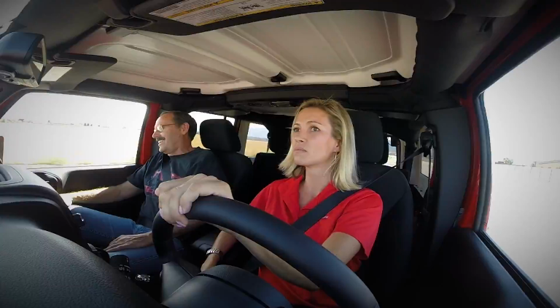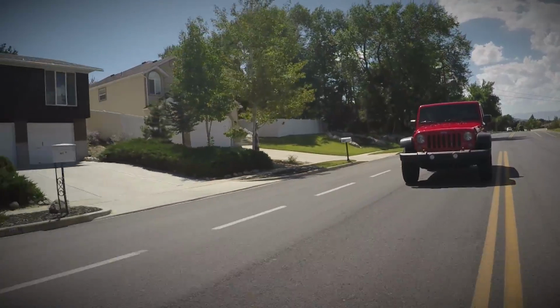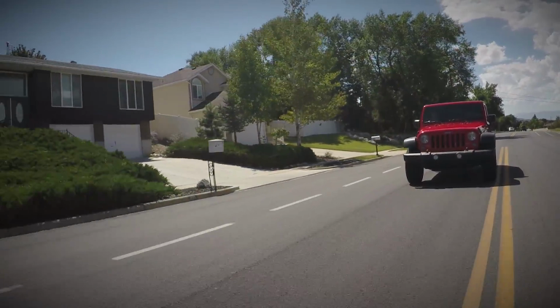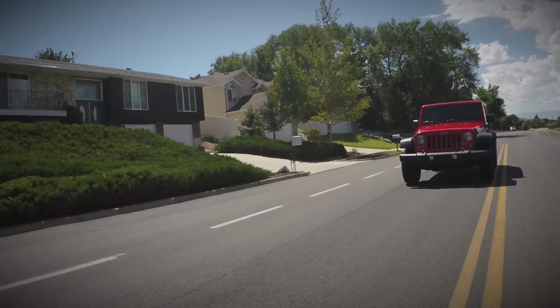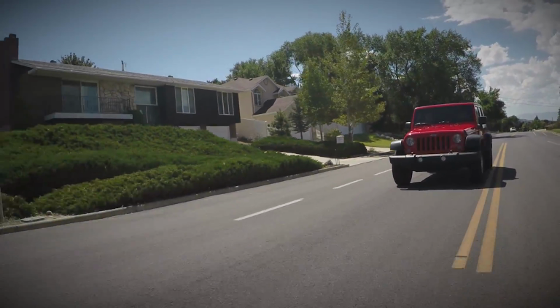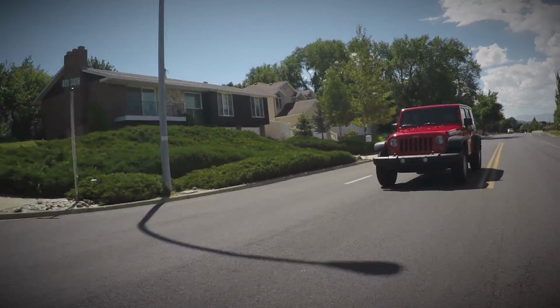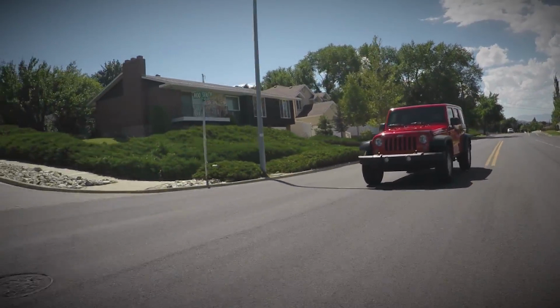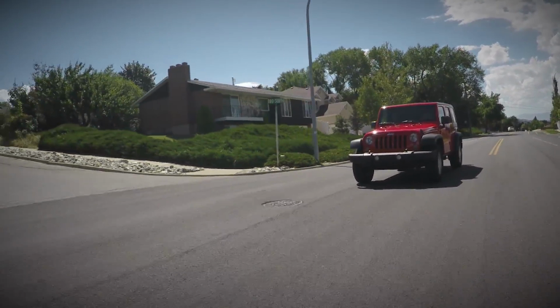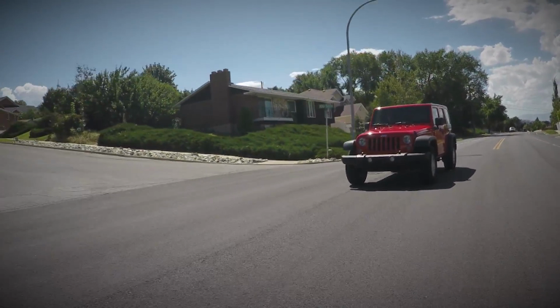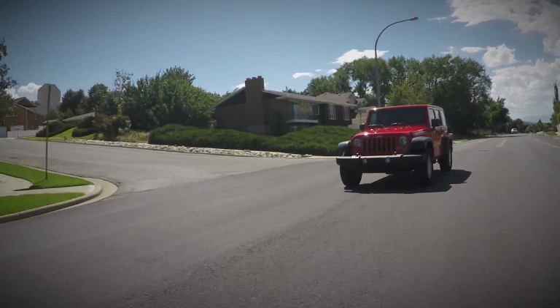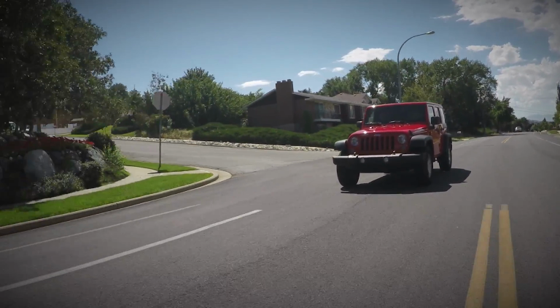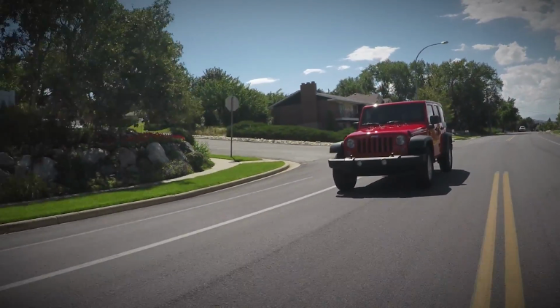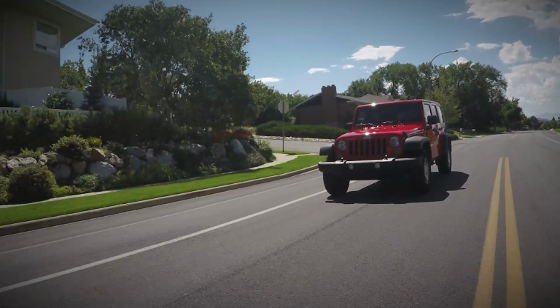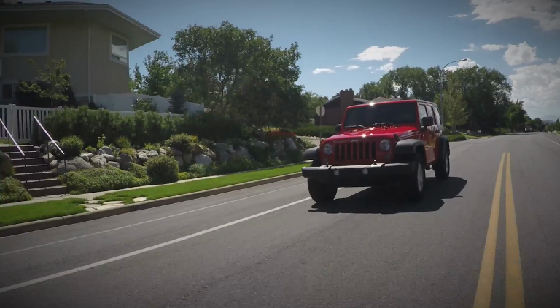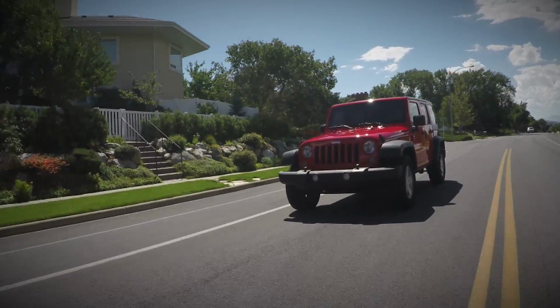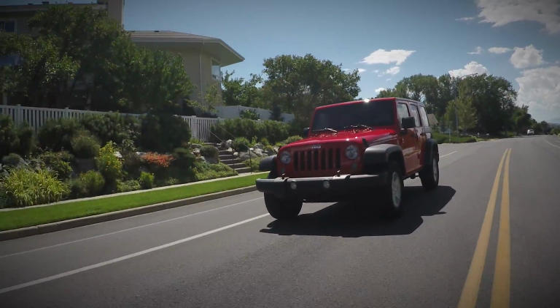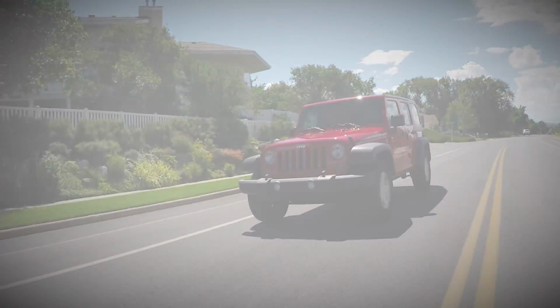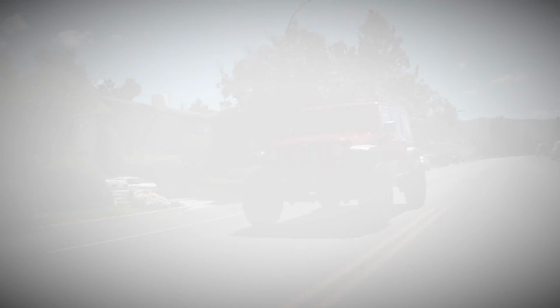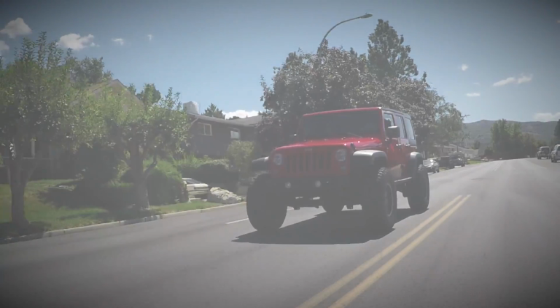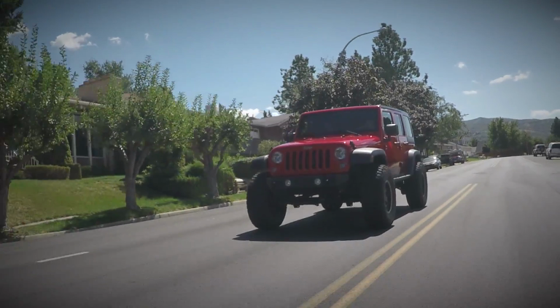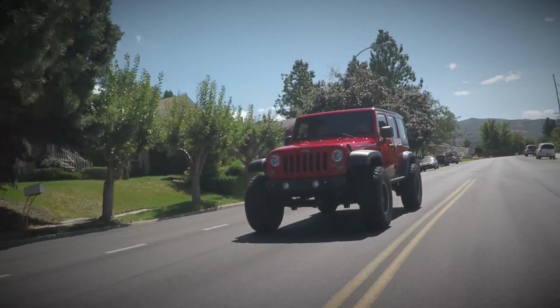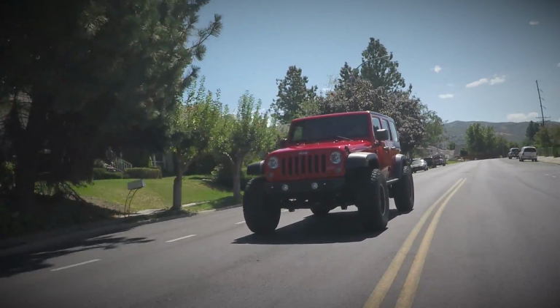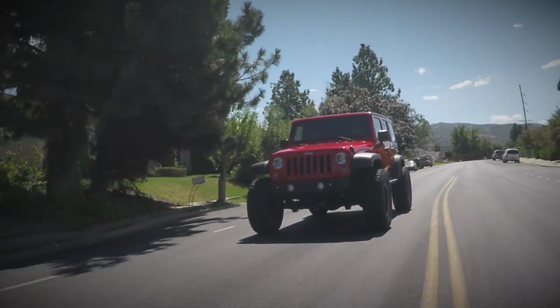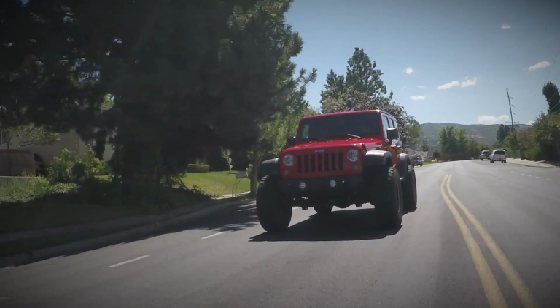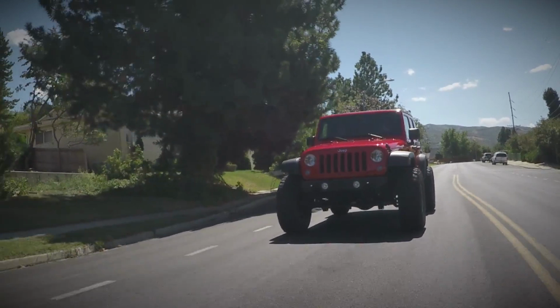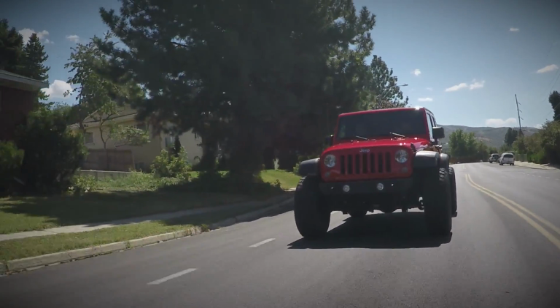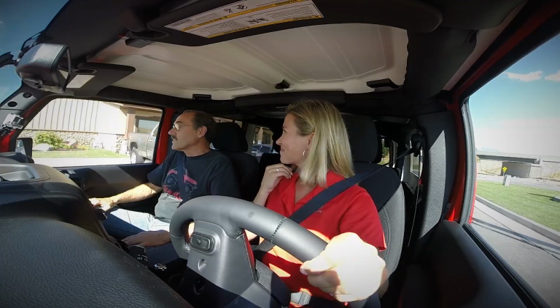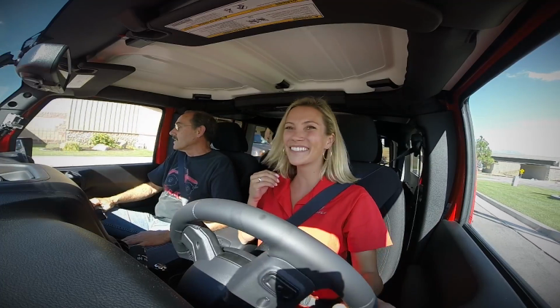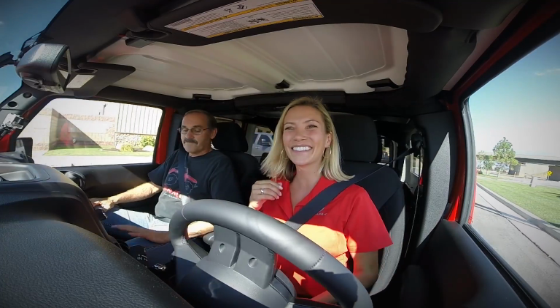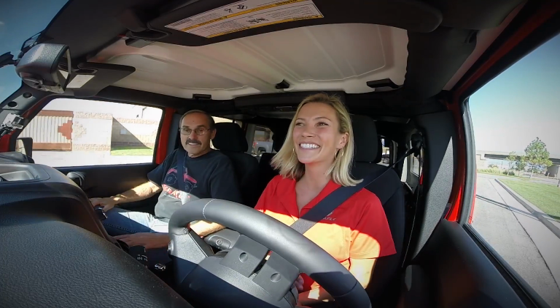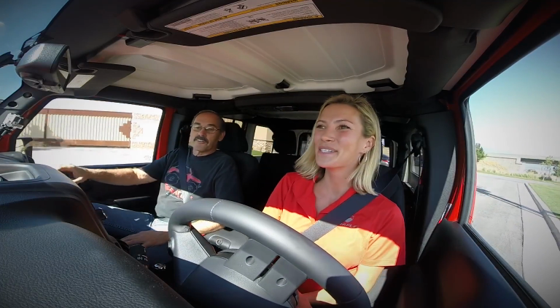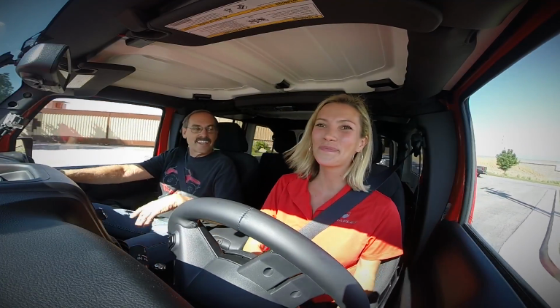A Jeep is really just a blank canvas waiting for the personality of its new owner. It would seem that Jackie has found a new passion, and Teraflex is of course ready to help. Hey Jackie, what took you so long?